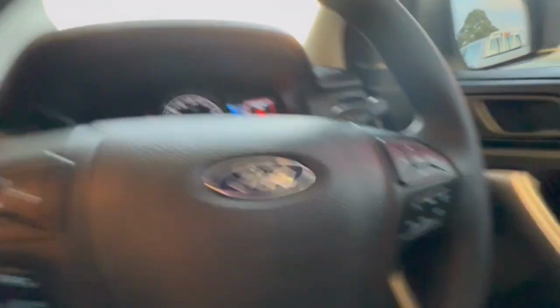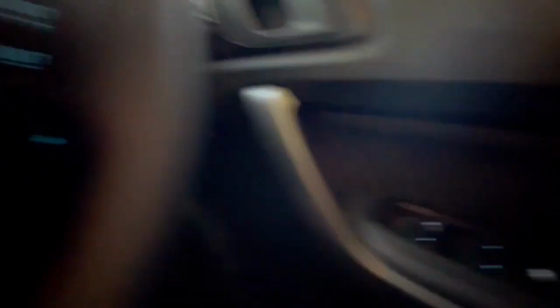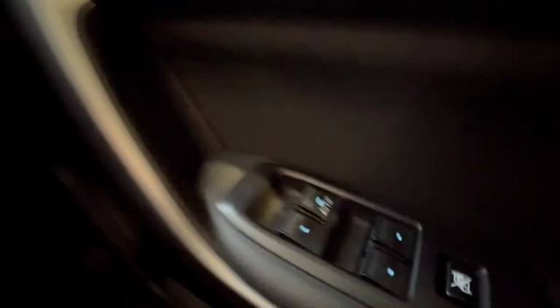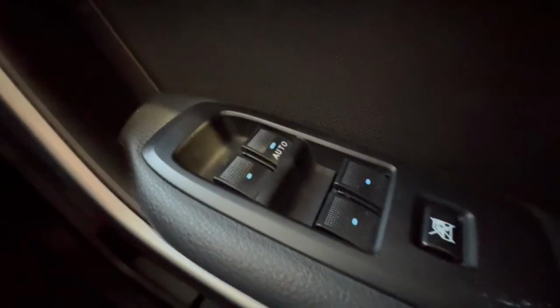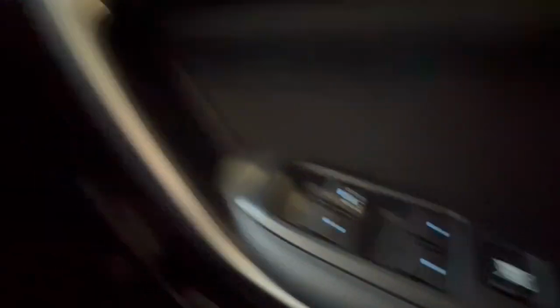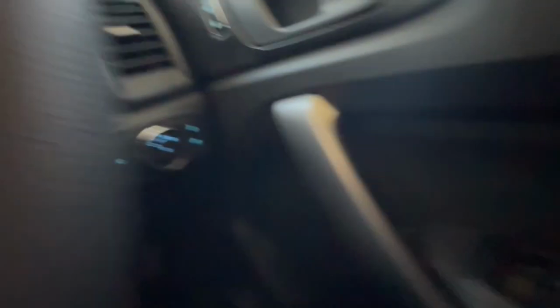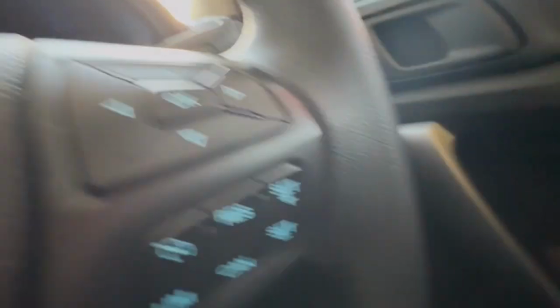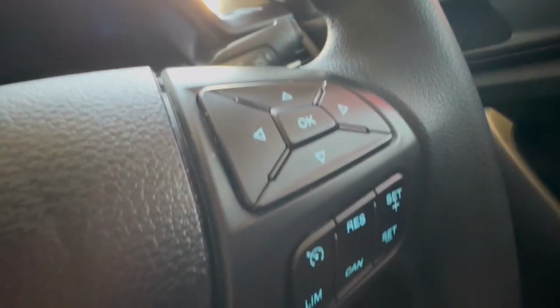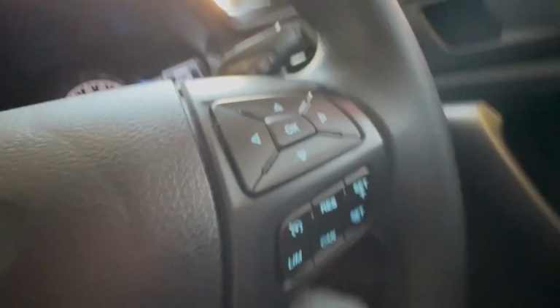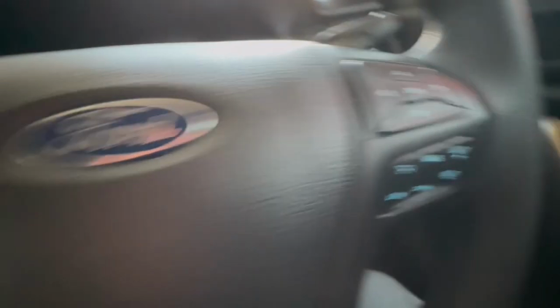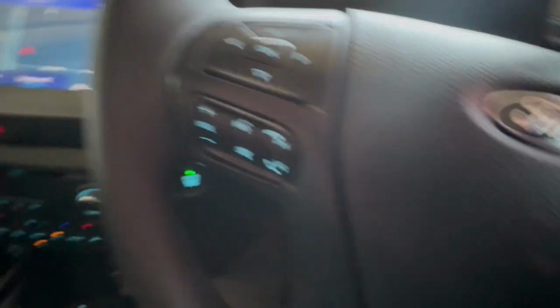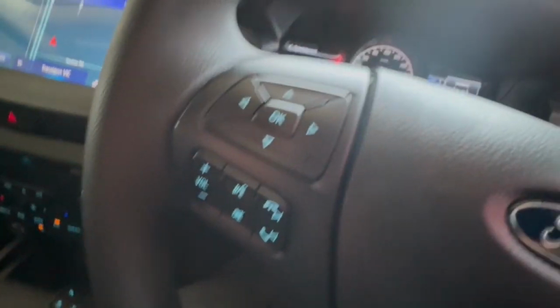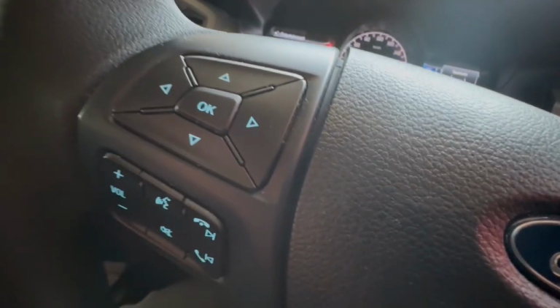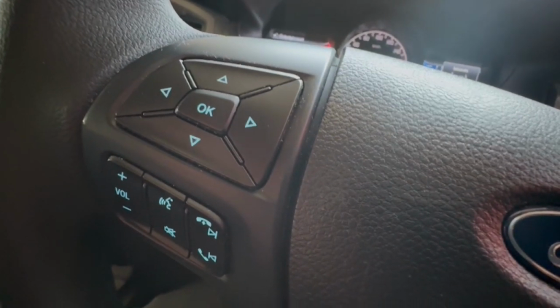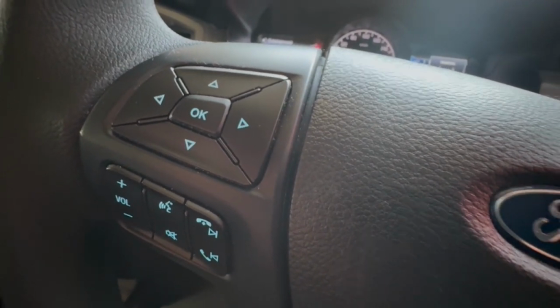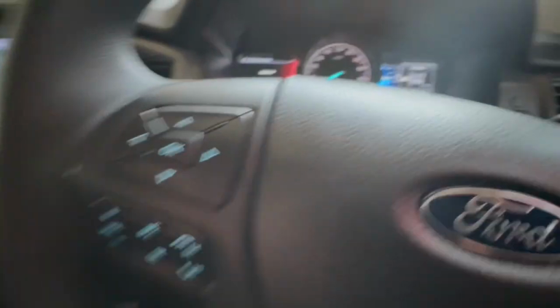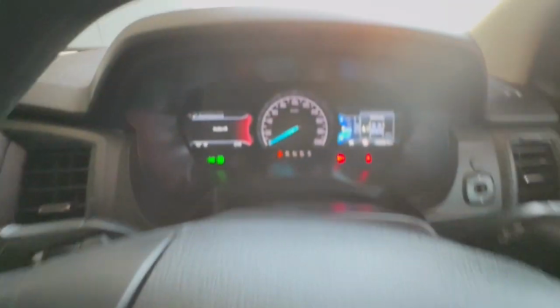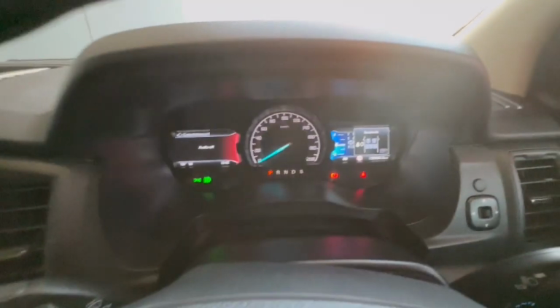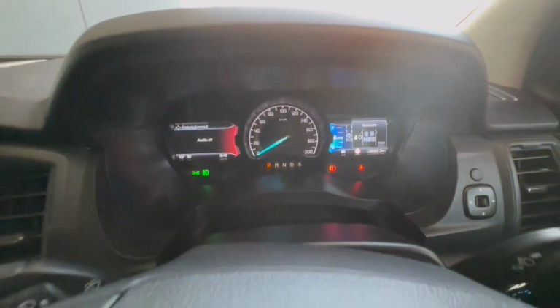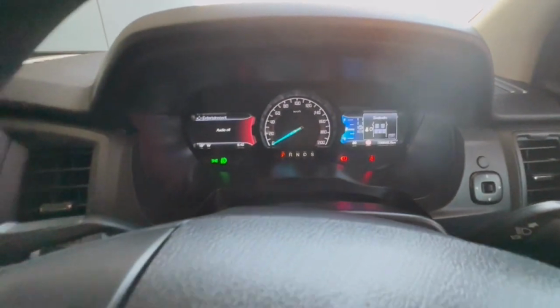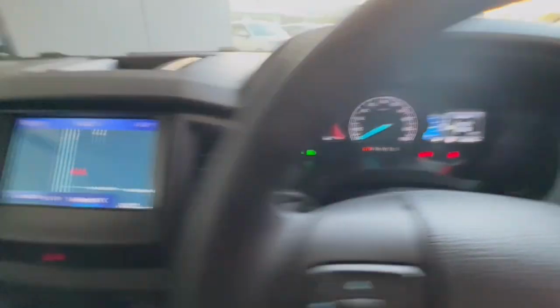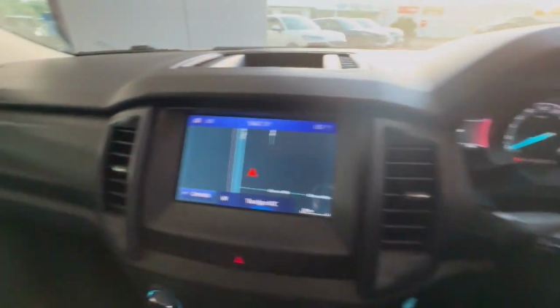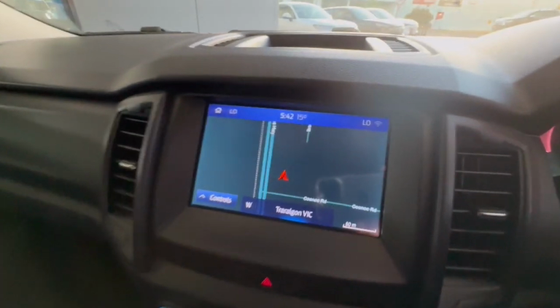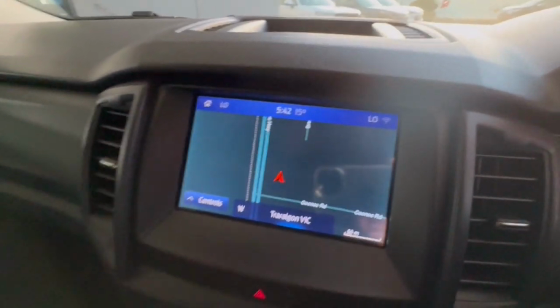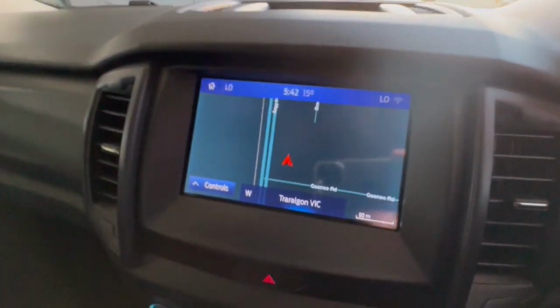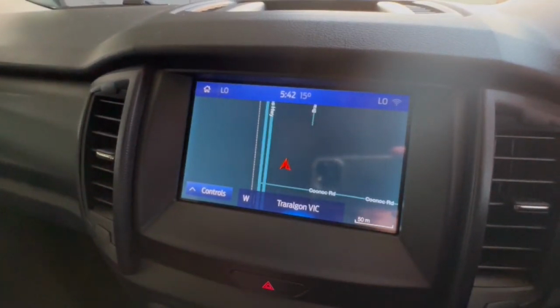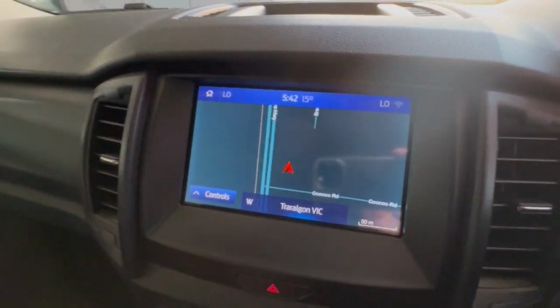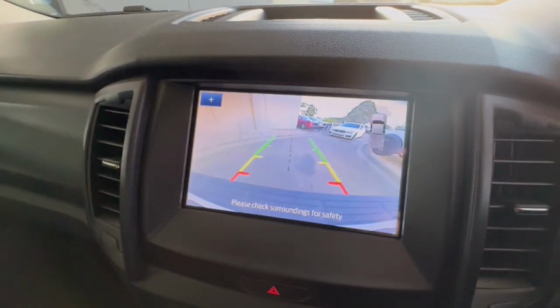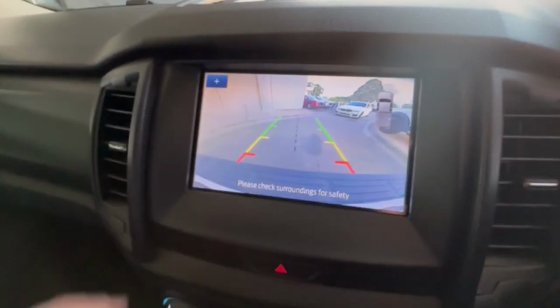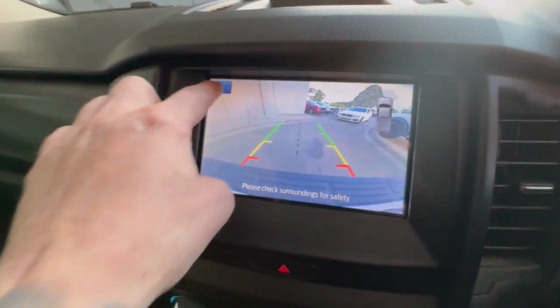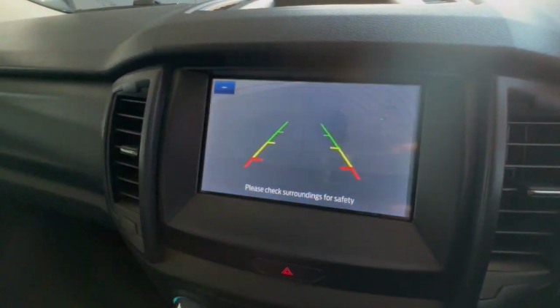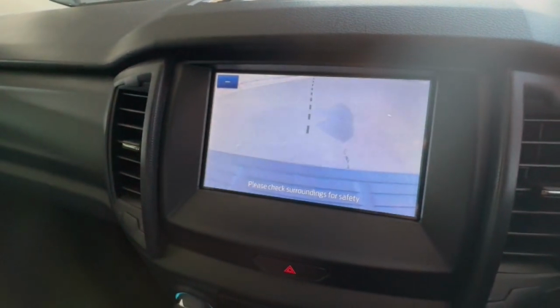Jumping inside this car, you've got your full electrics, auto lights, cruise control, and audio controls over here. Very clear display with only 58,000 Ks. Touchscreen through here with also your reverse camera with zoom function.